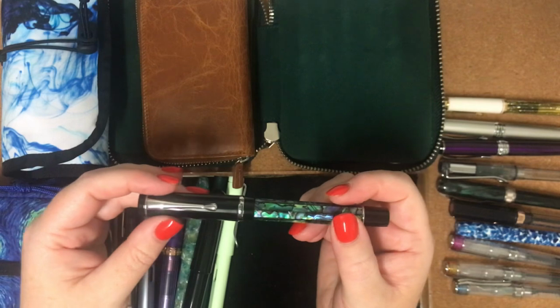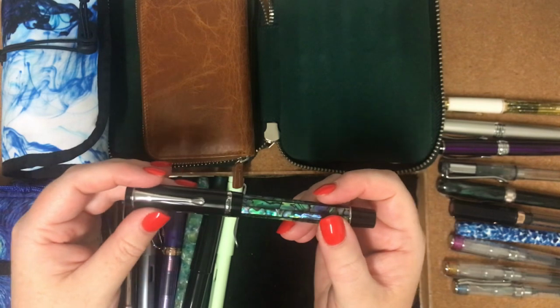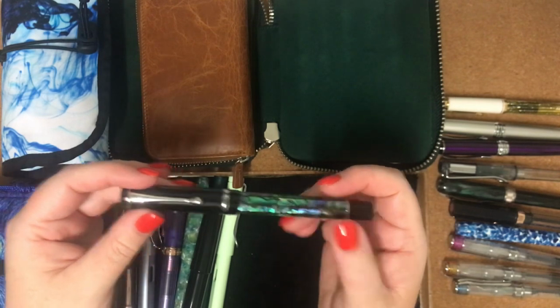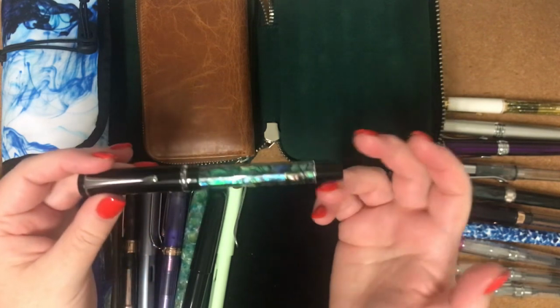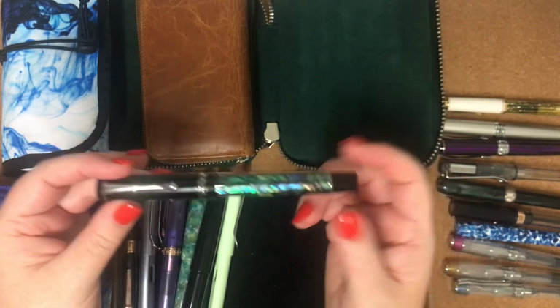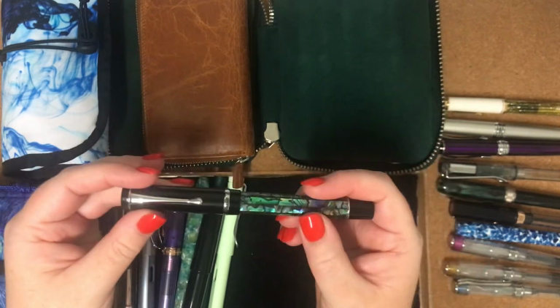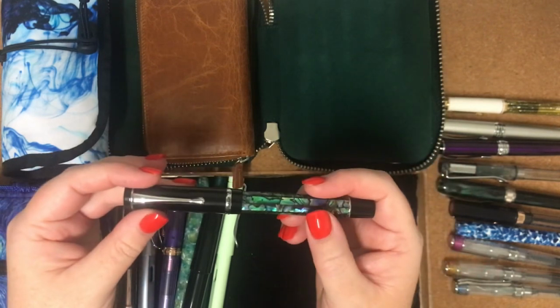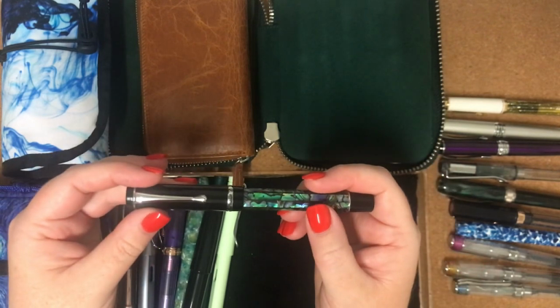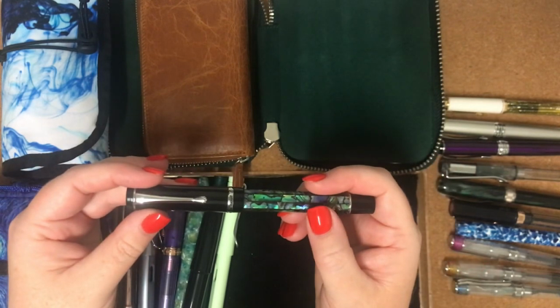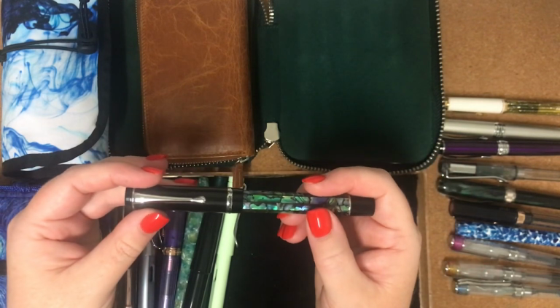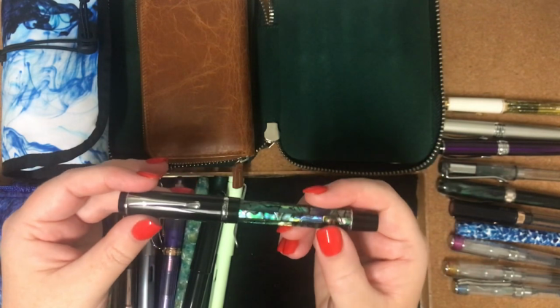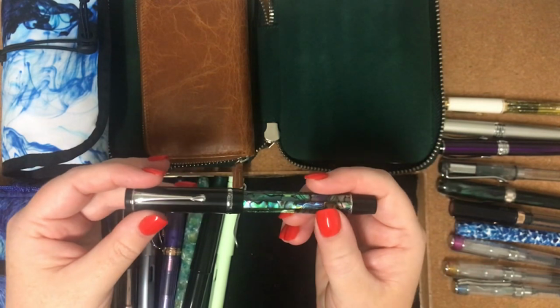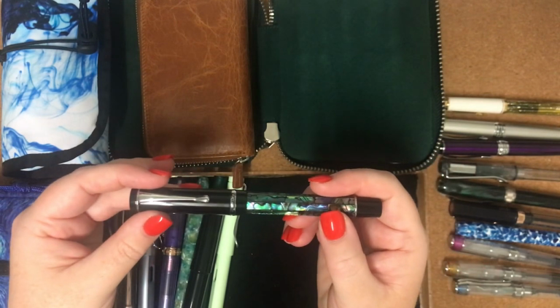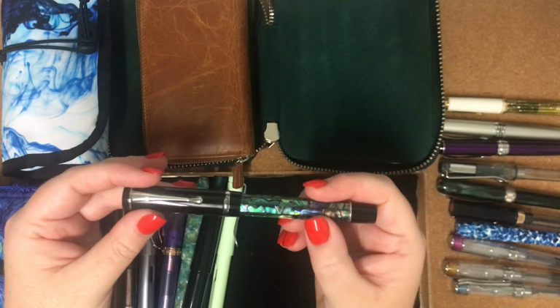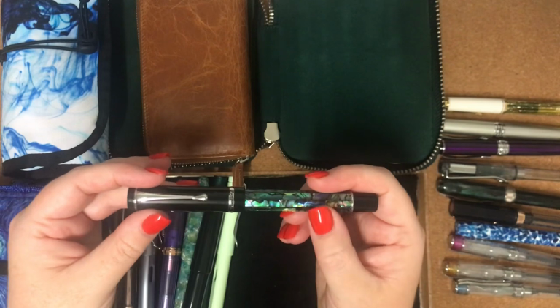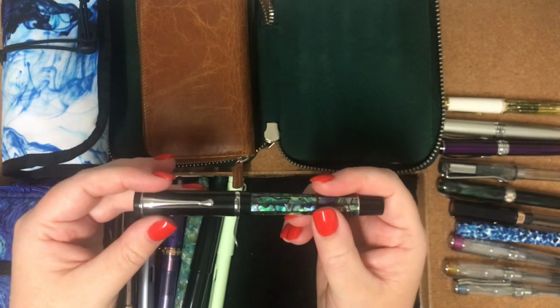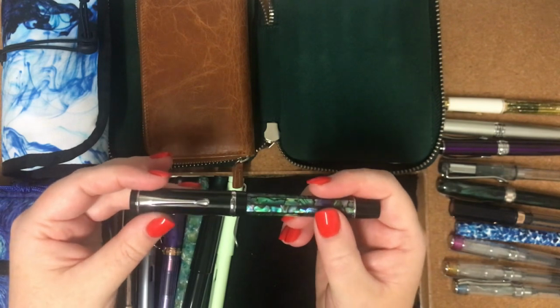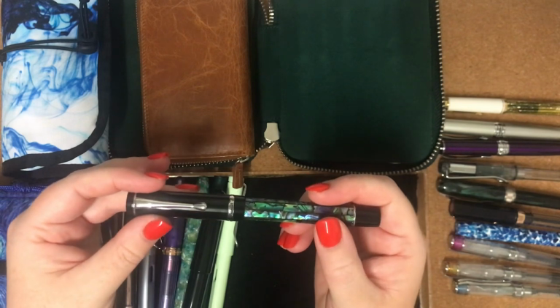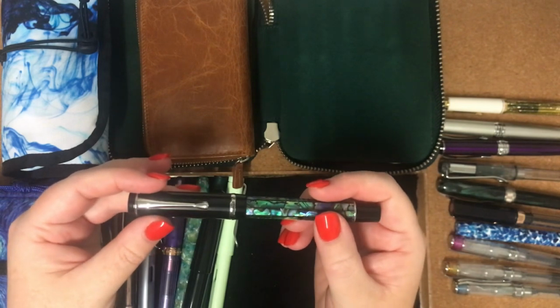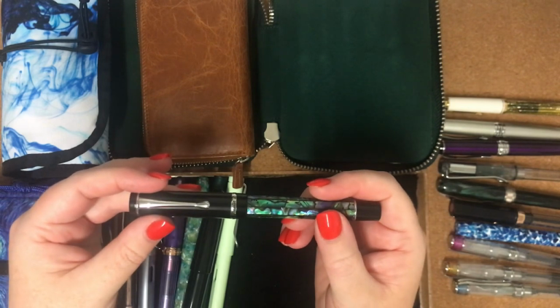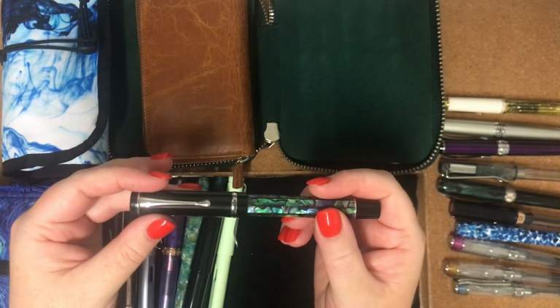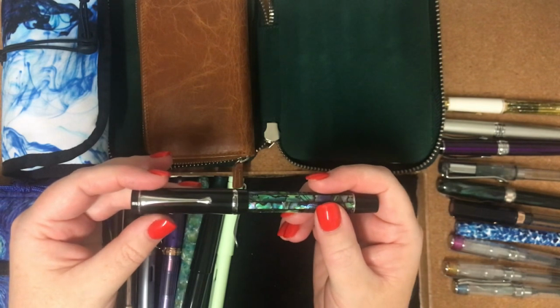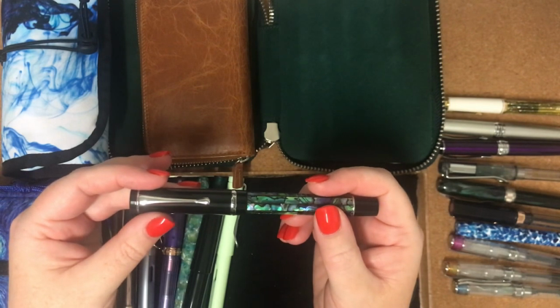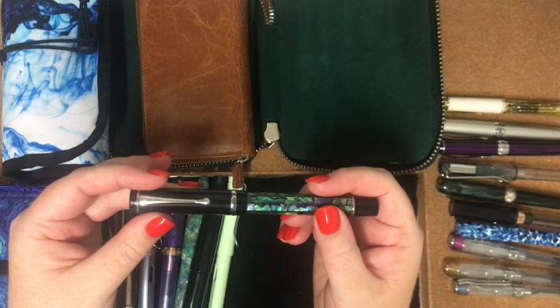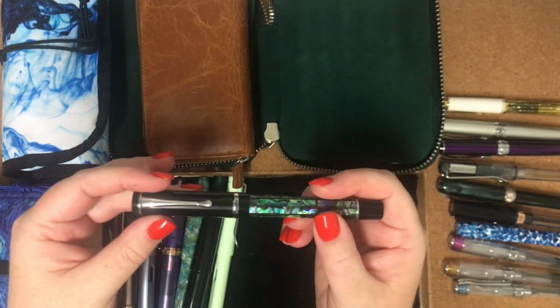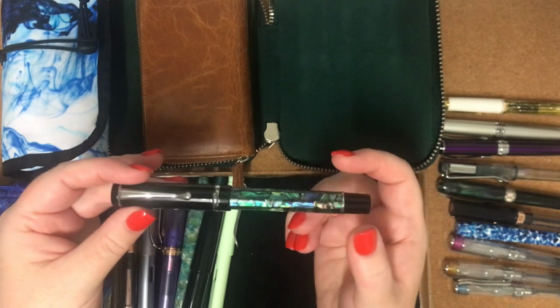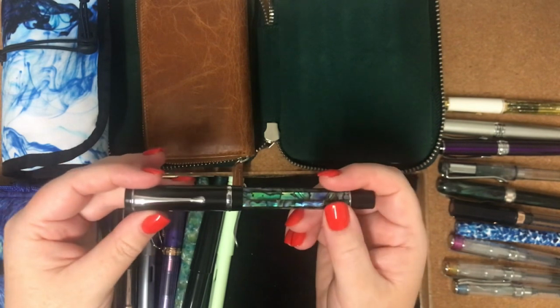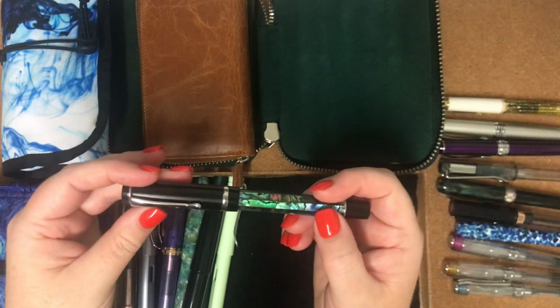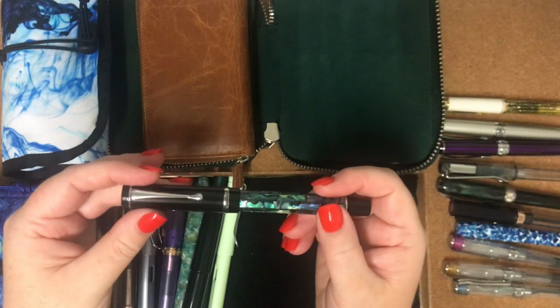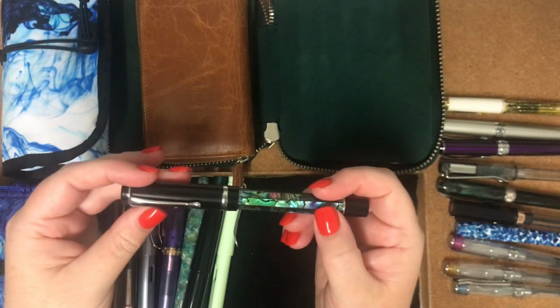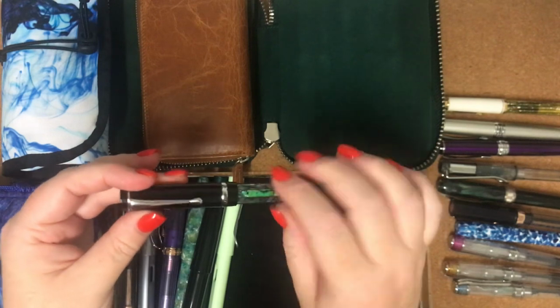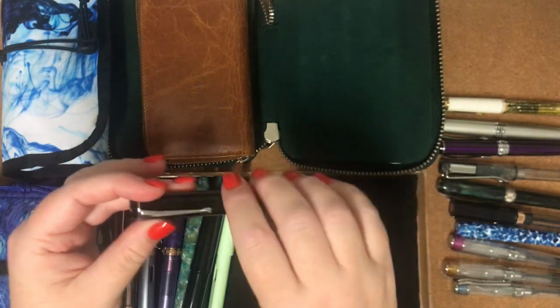So if you have a pen that you're not really loving and it's not writing the way you want it to, just keep experimenting with it. That's all I can really suggest.